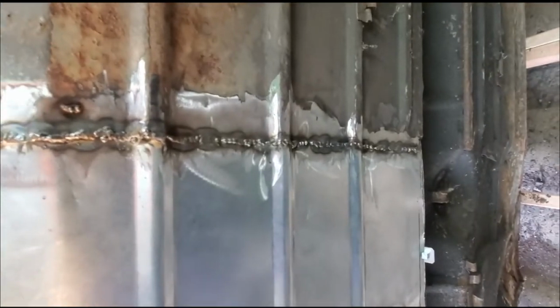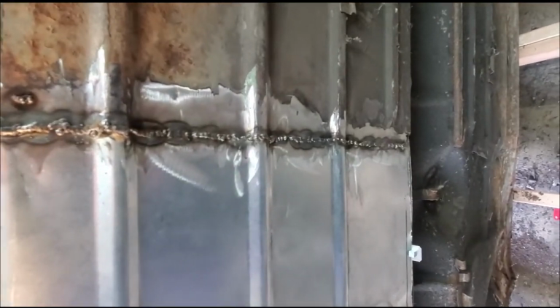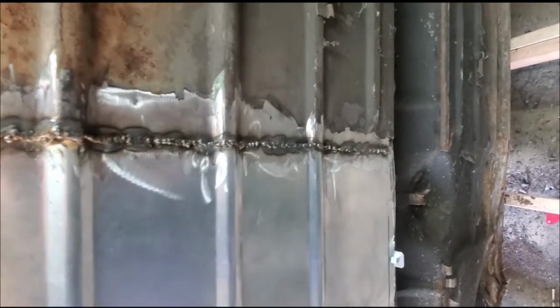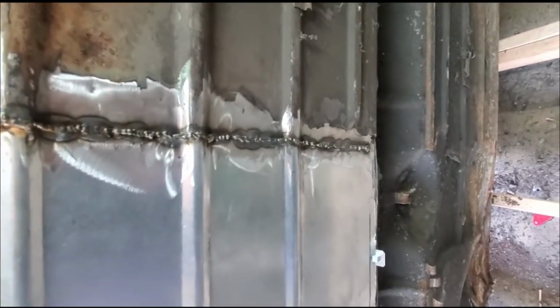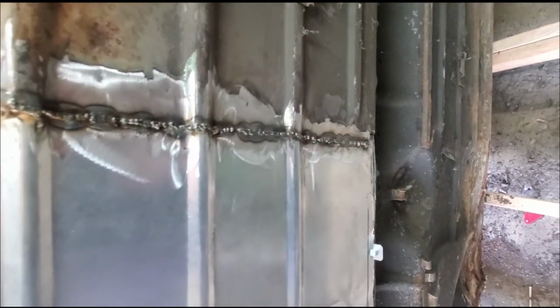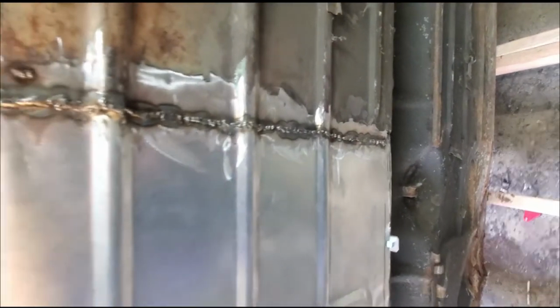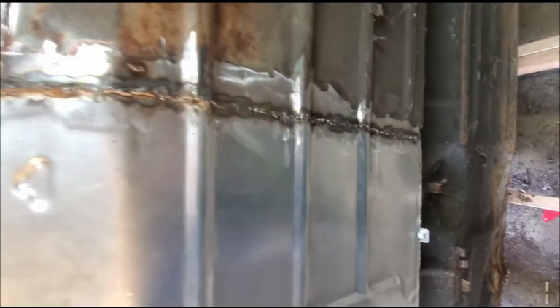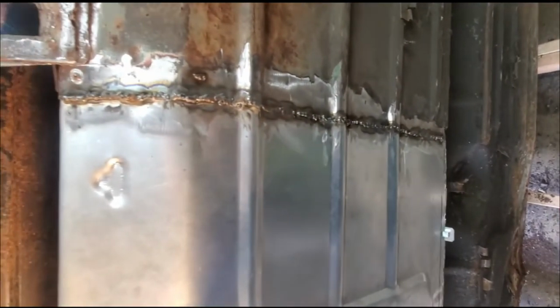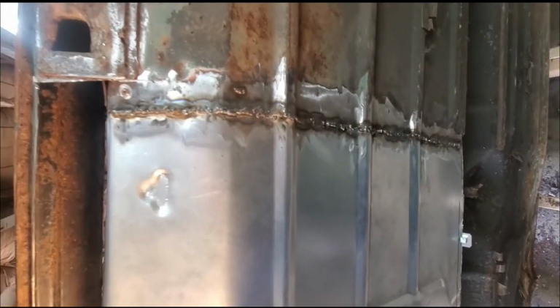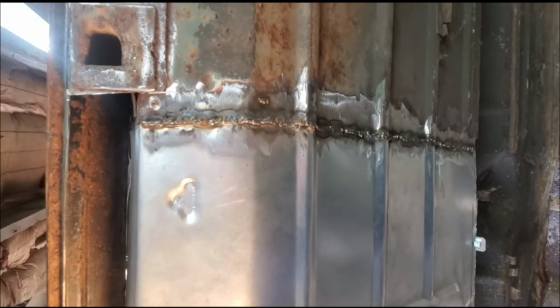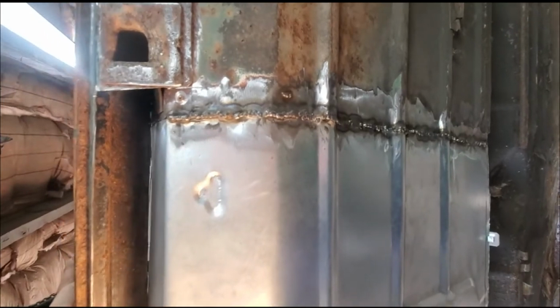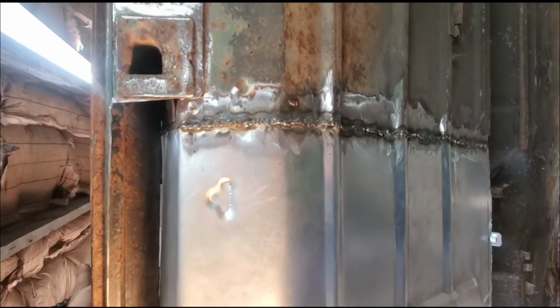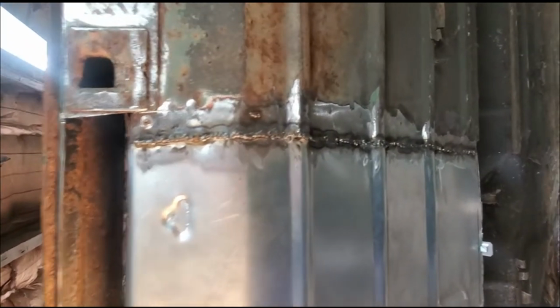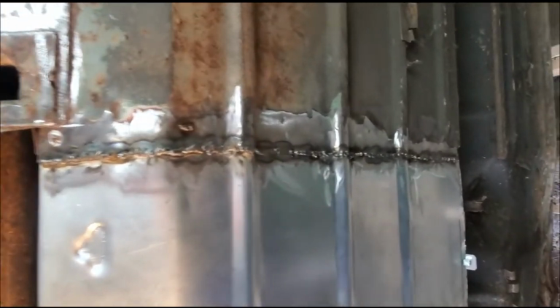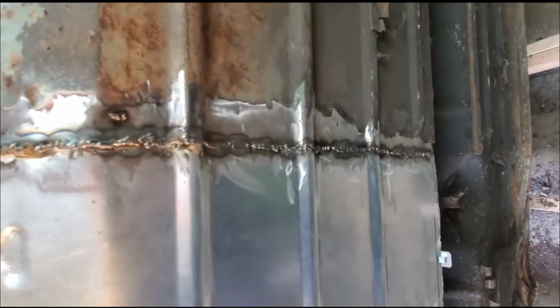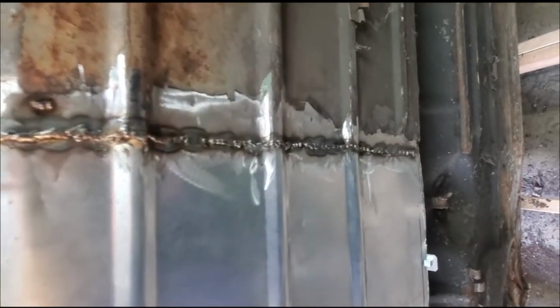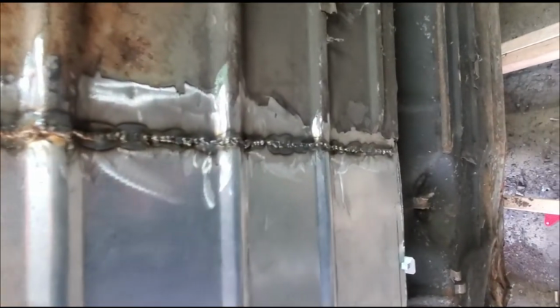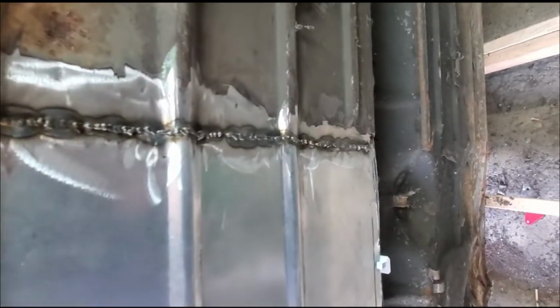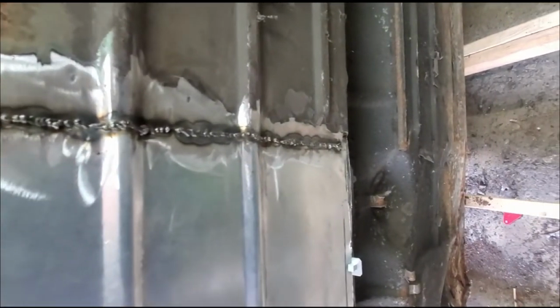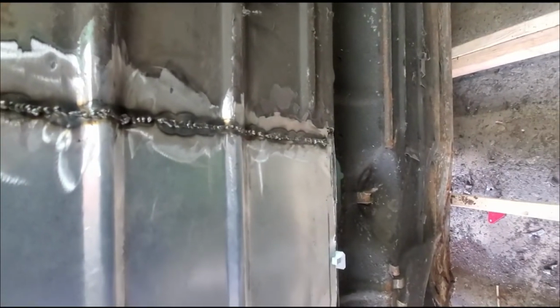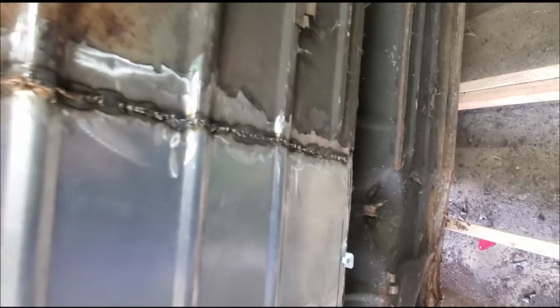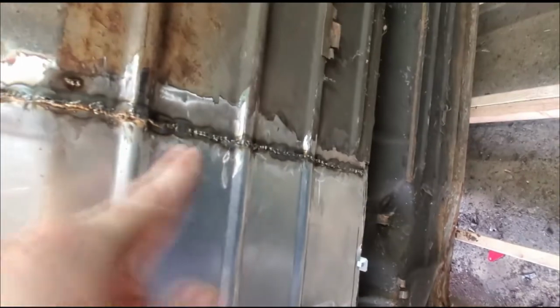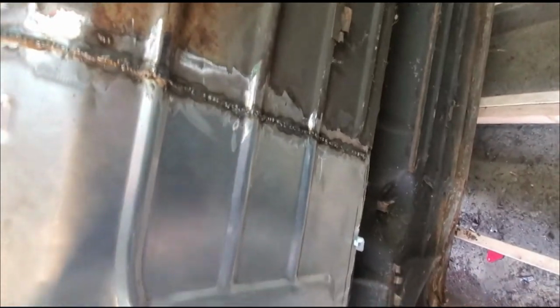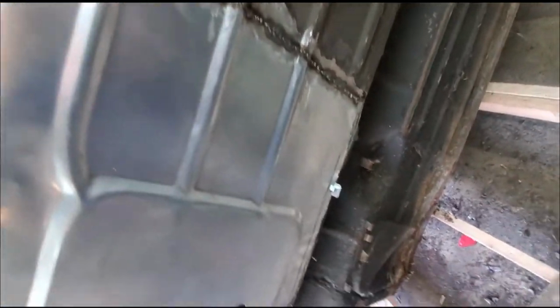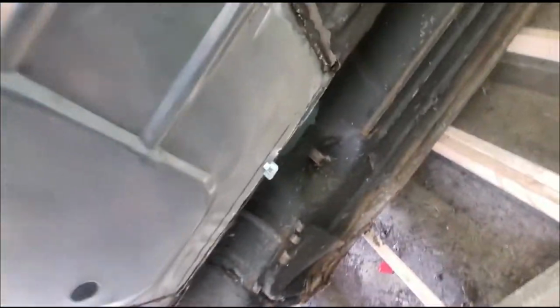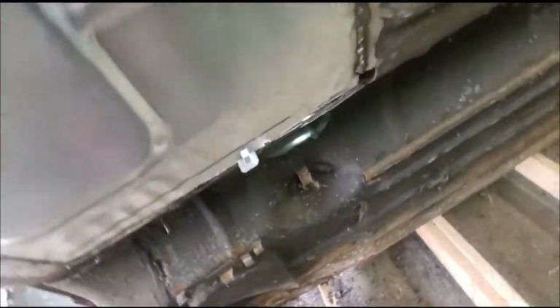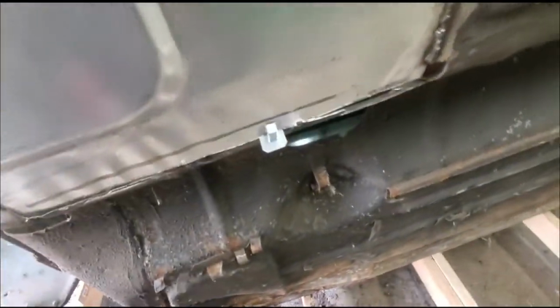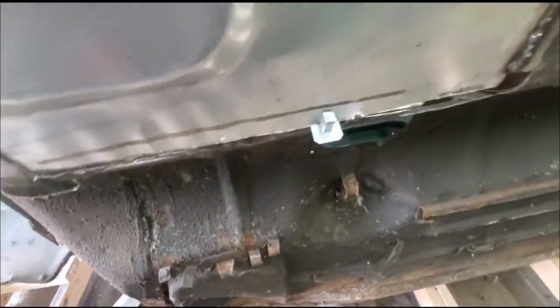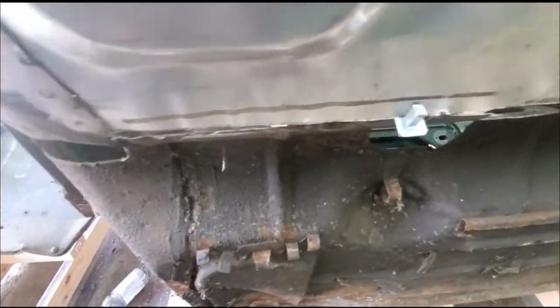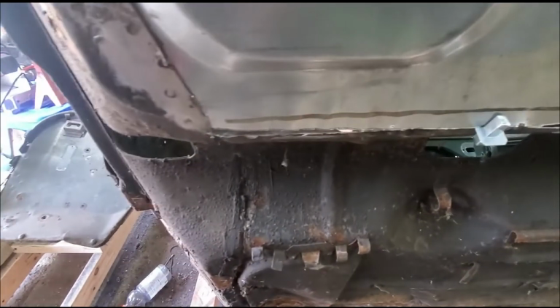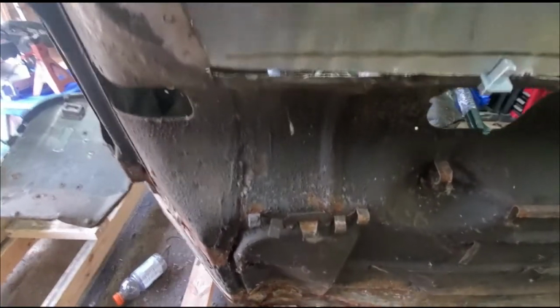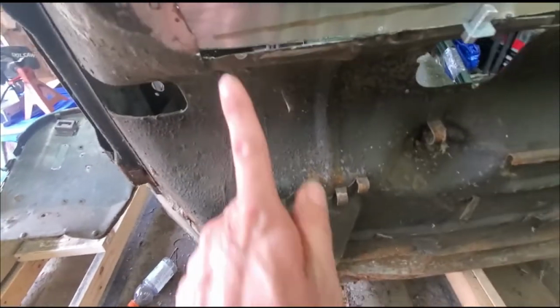It turned out pretty good. I'm still not the best welder in the world, but I am getting better at it. Every panel I do I get a little better and a little better. I'm gonna be a professional when I'm done.